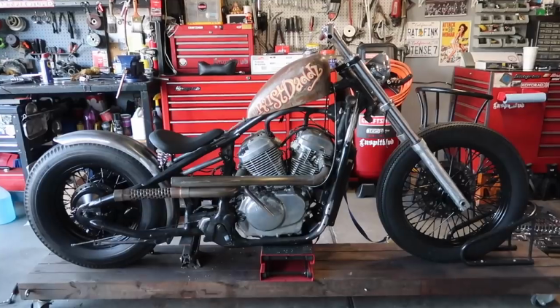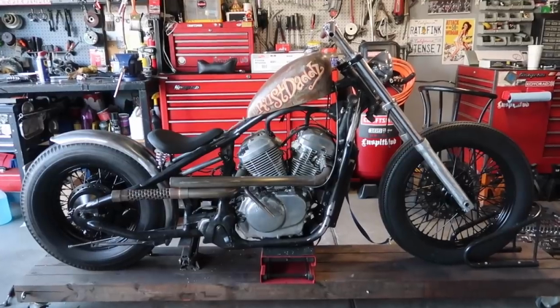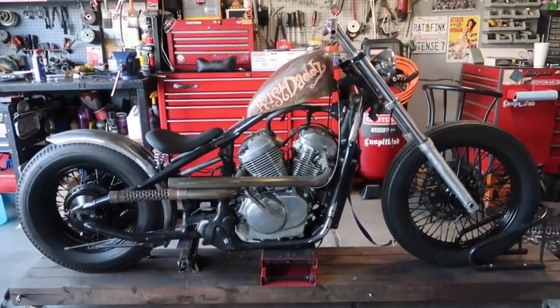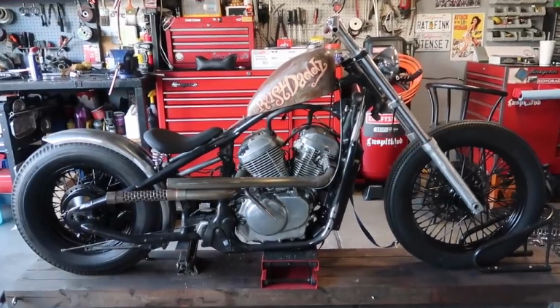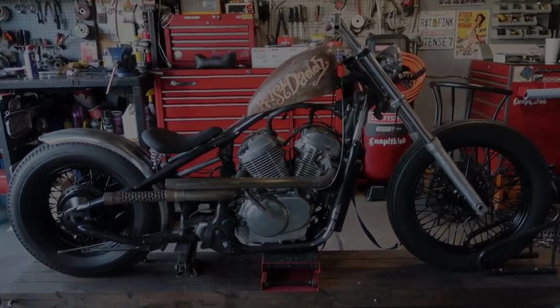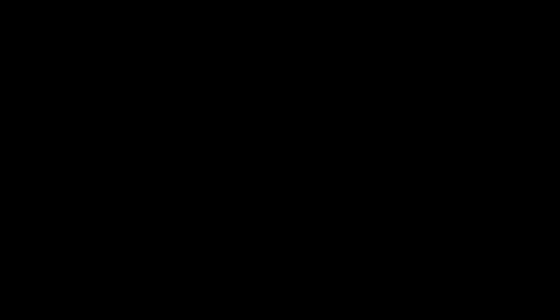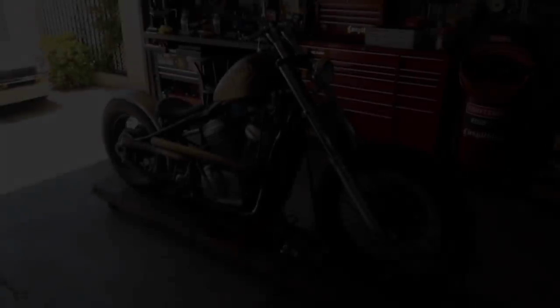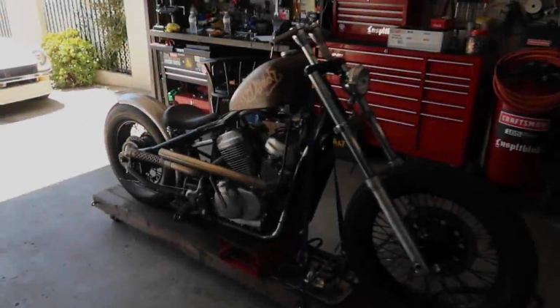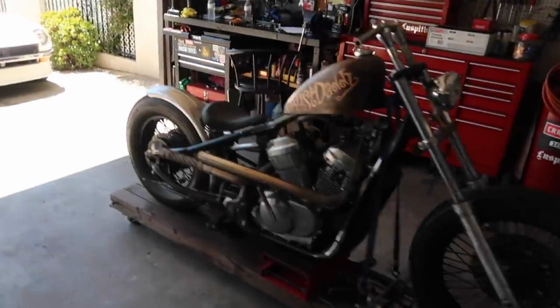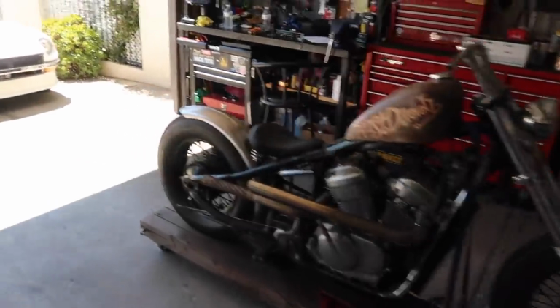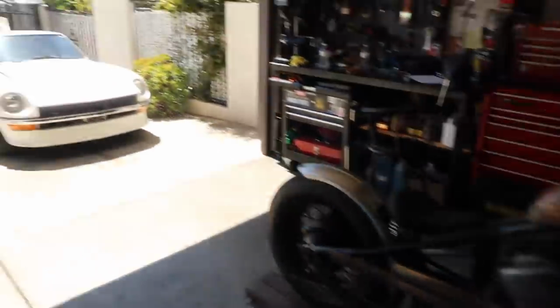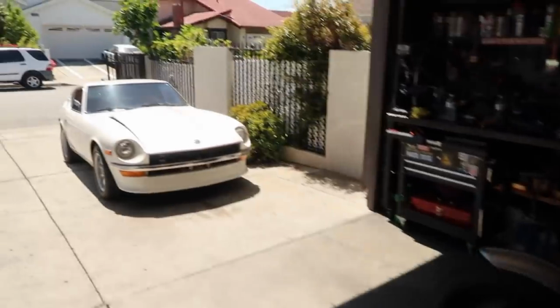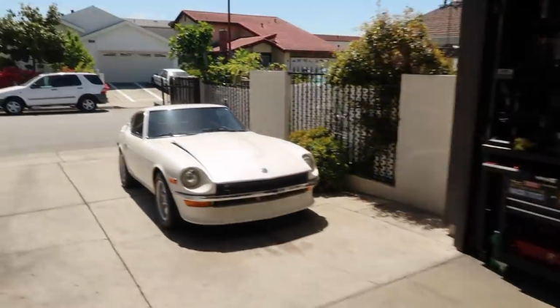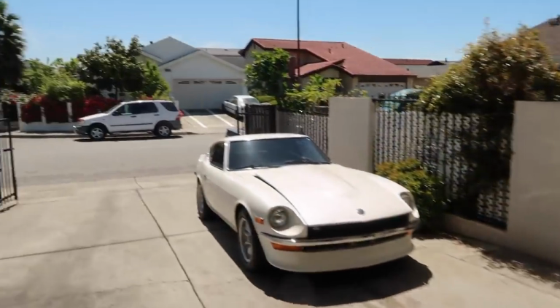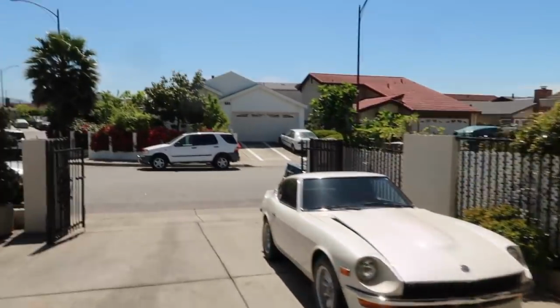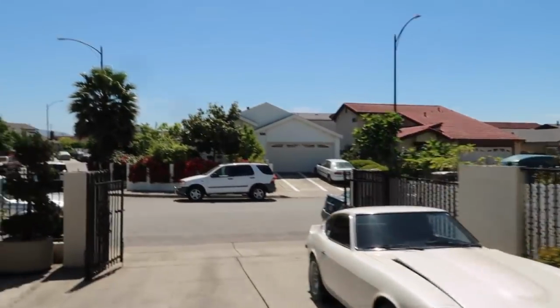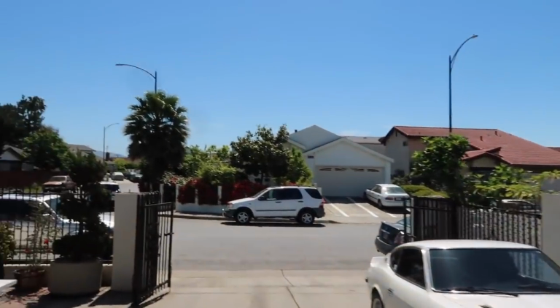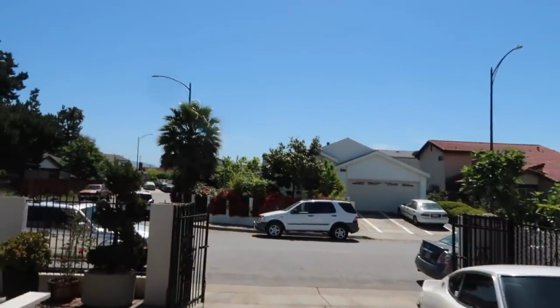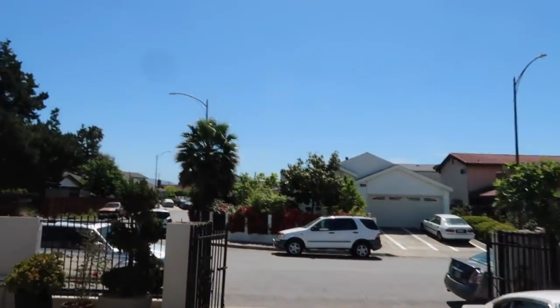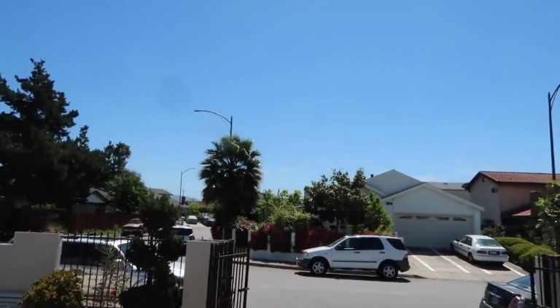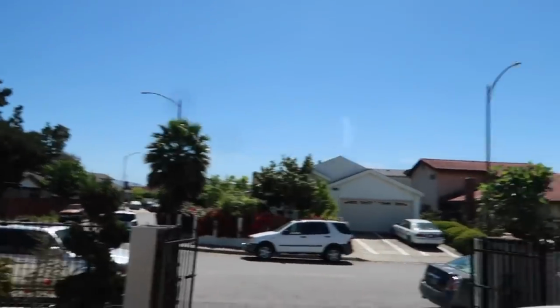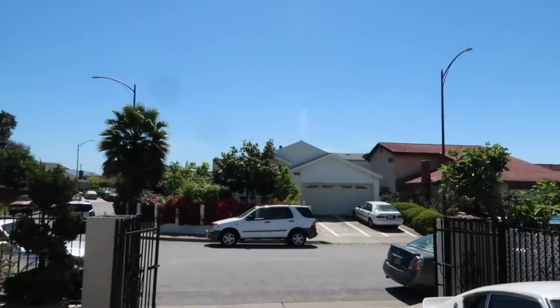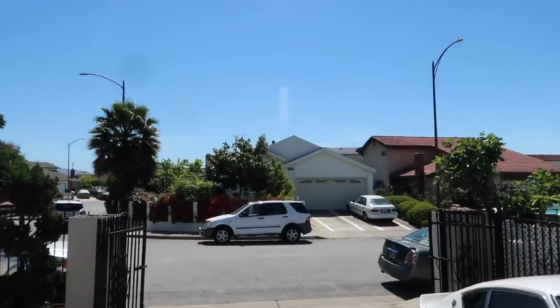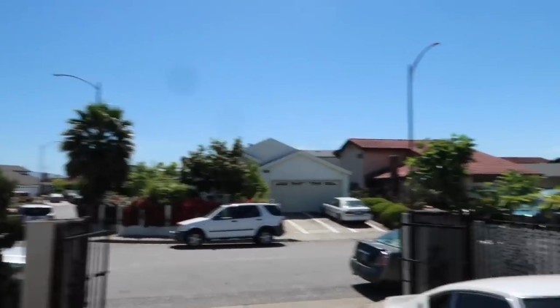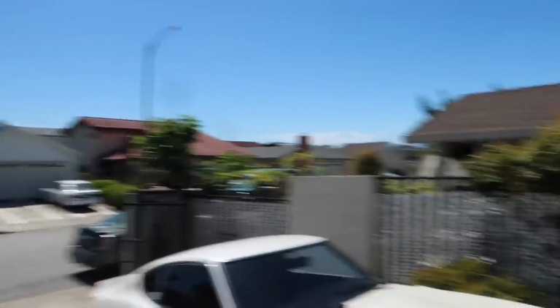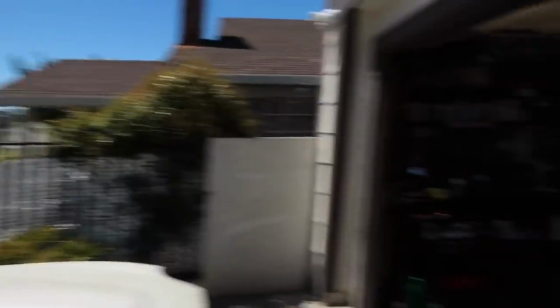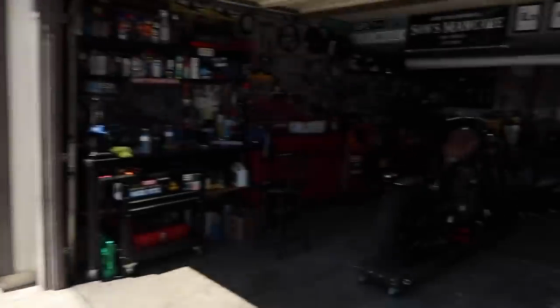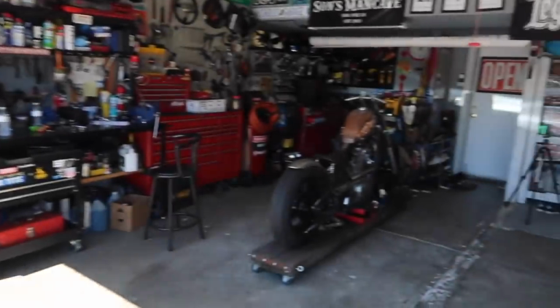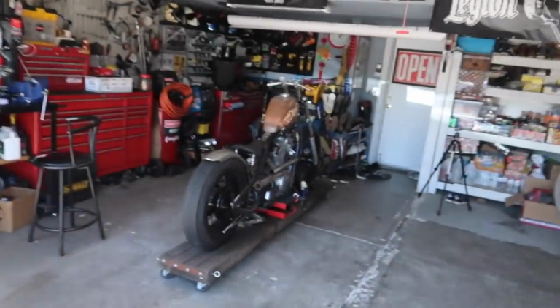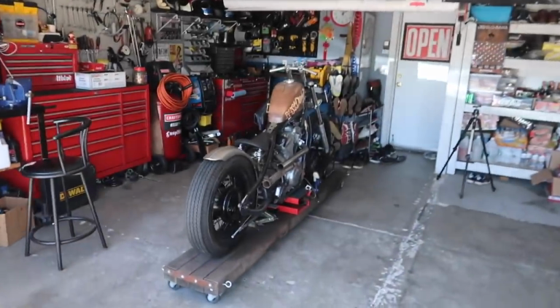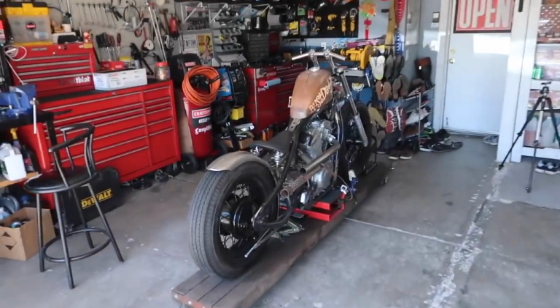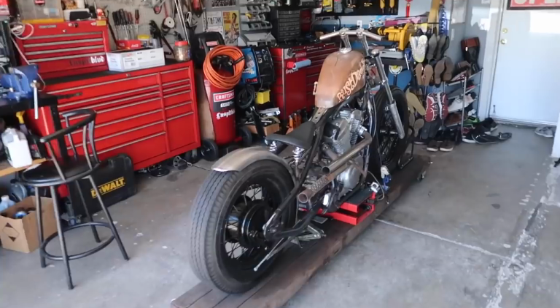Just got everything mocked up. Welcome back everybody, today is a new day — nice and sunny, going to be around 83 degrees today. A perfect day for some wrenching.